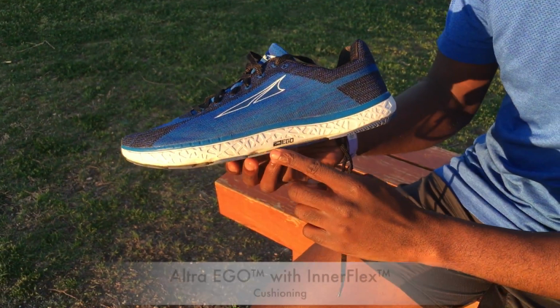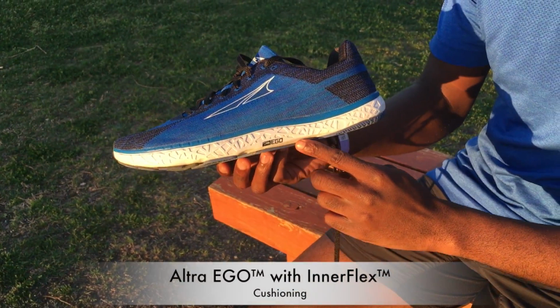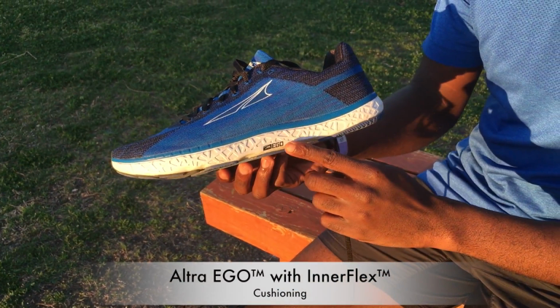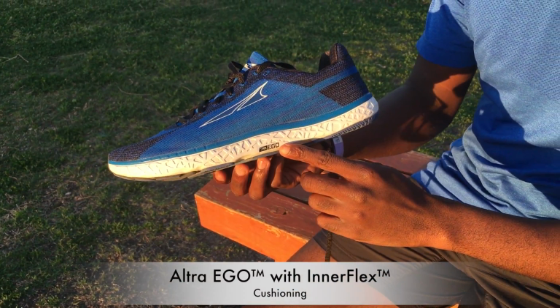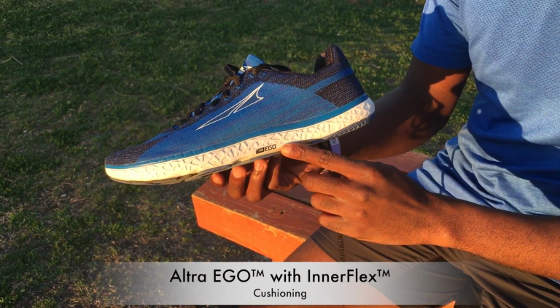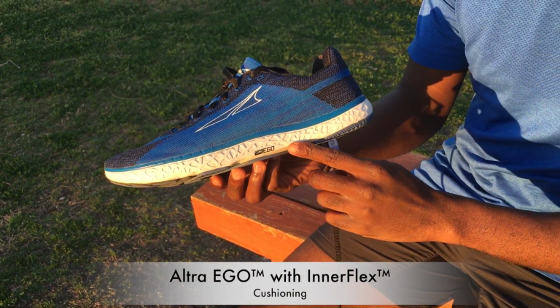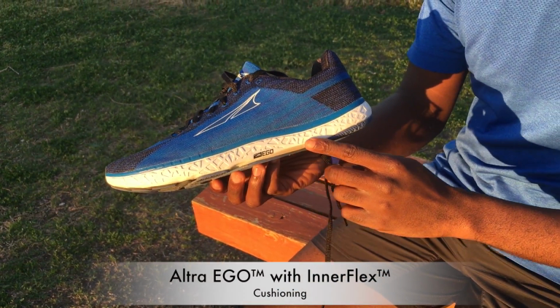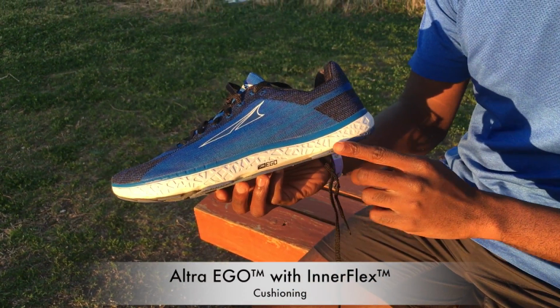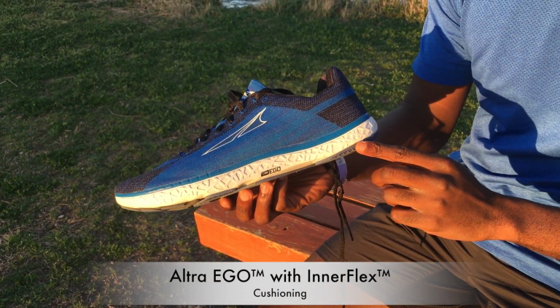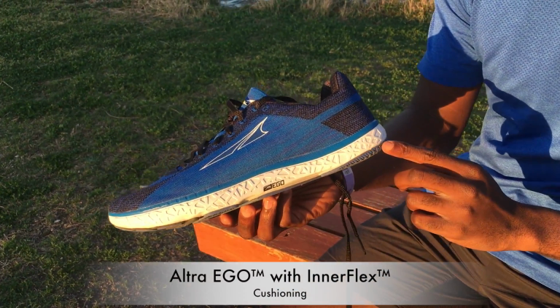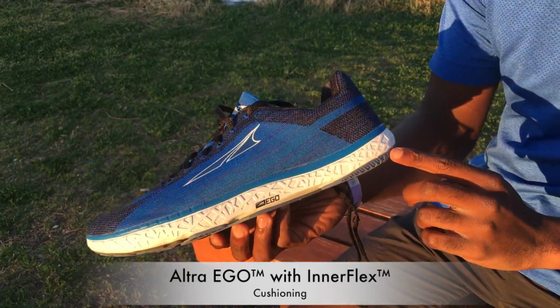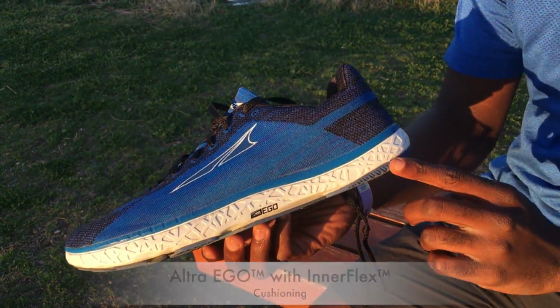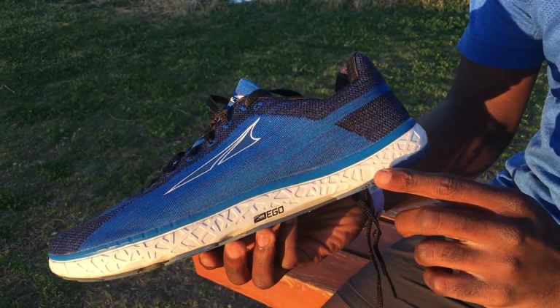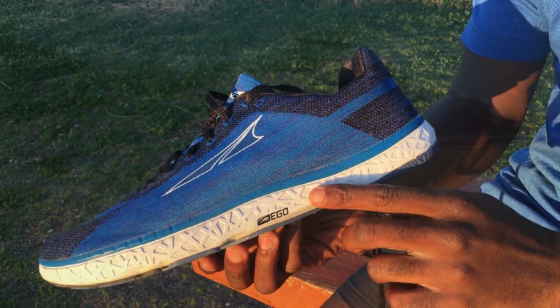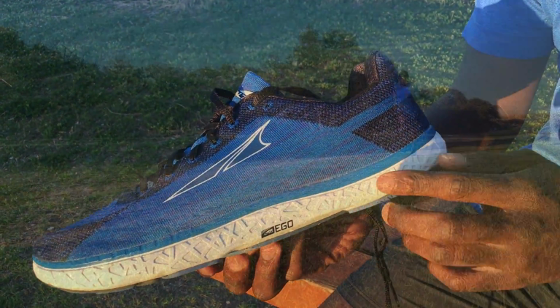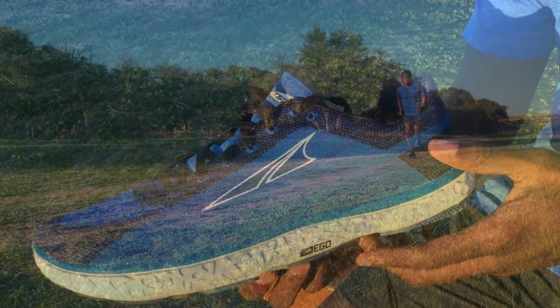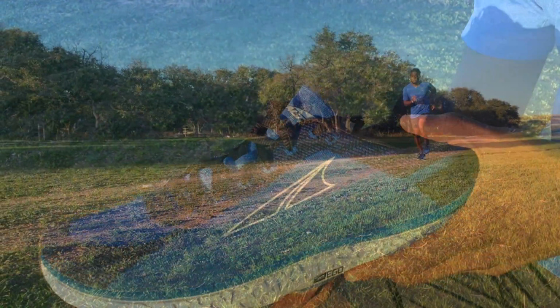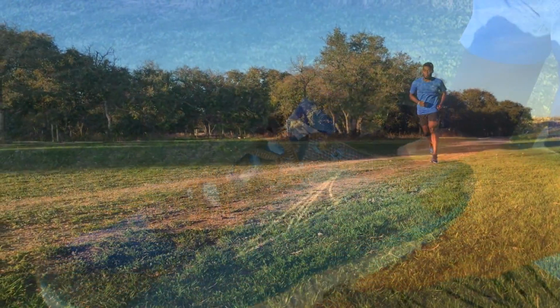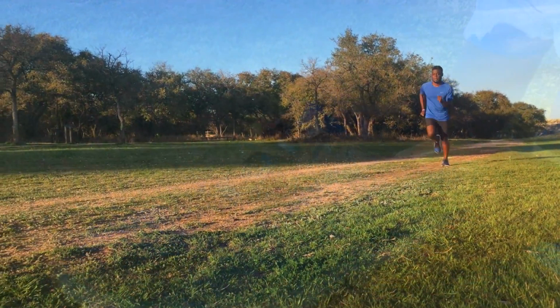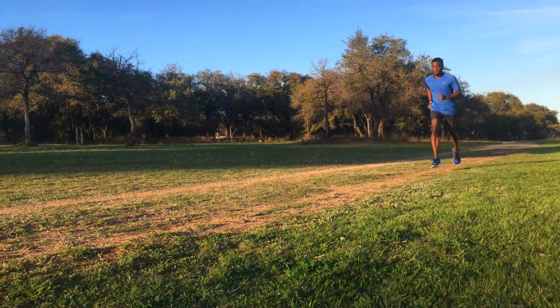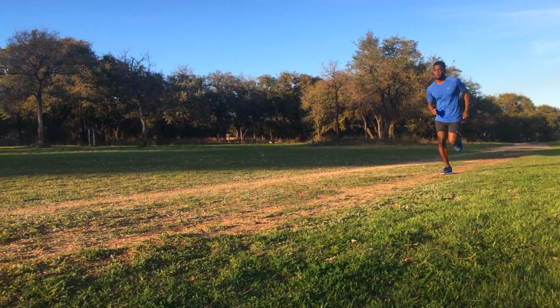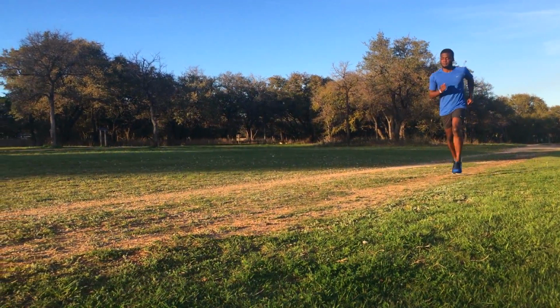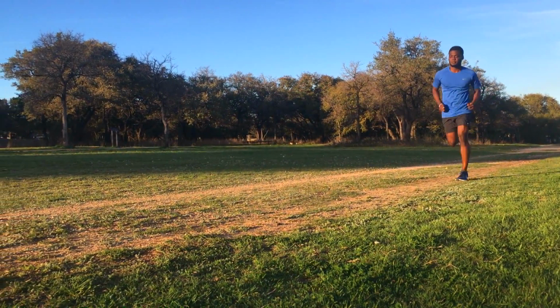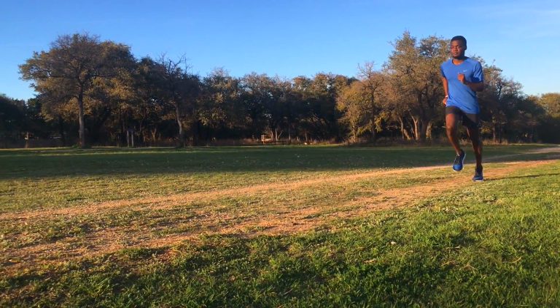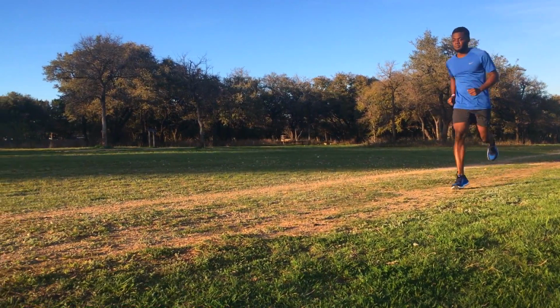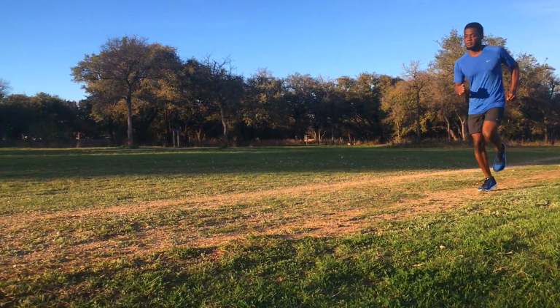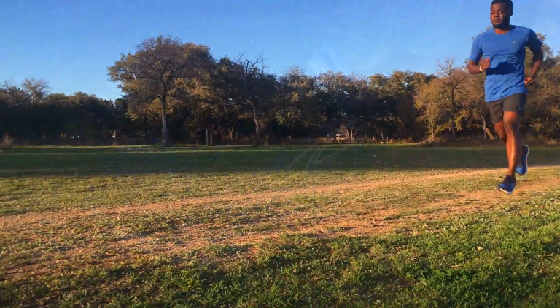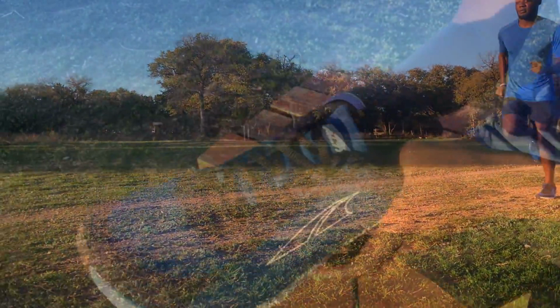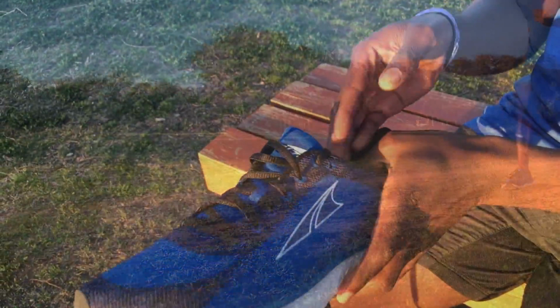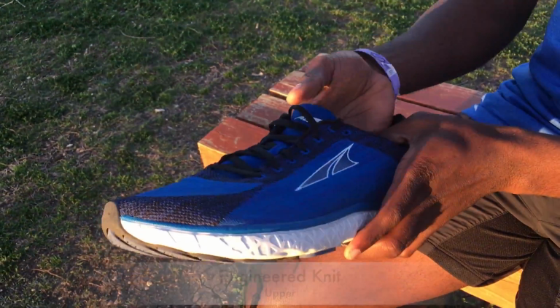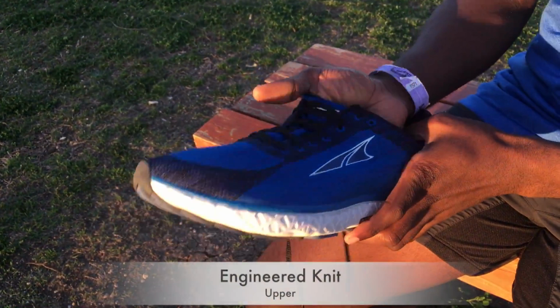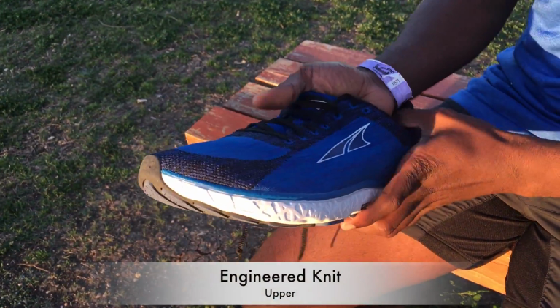The Escalante uses Ultra's new EGO midsole that brings a responsive energy return feel while still being well cushioned. It gives the shoe a nice bouncy feel and makes running just that much more enjoyable.